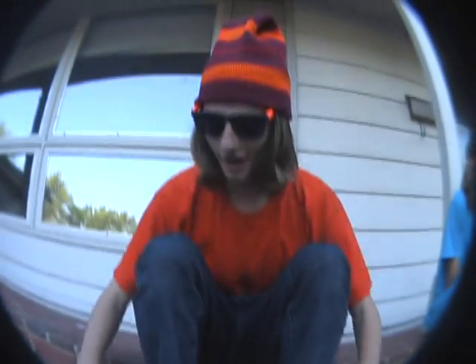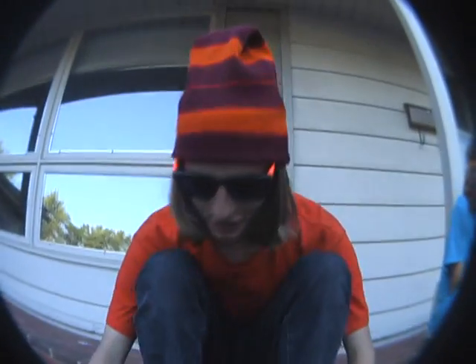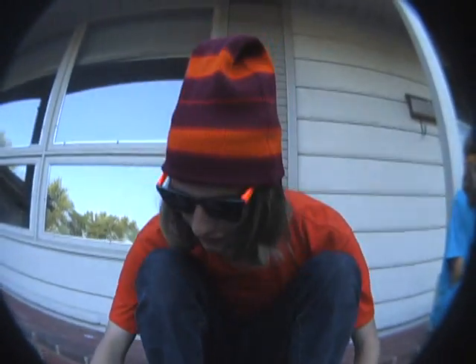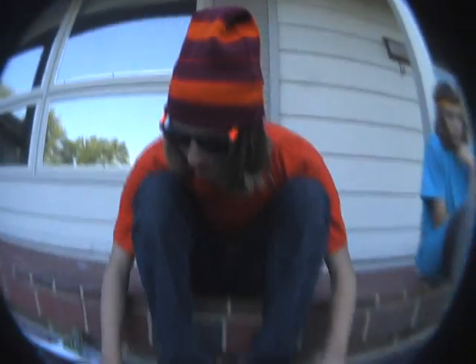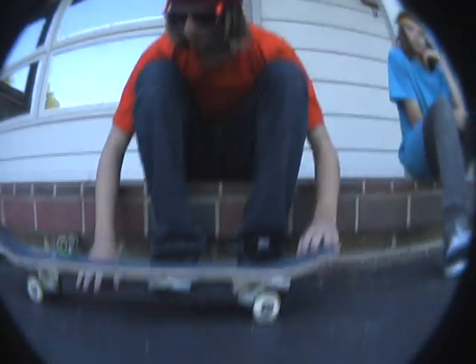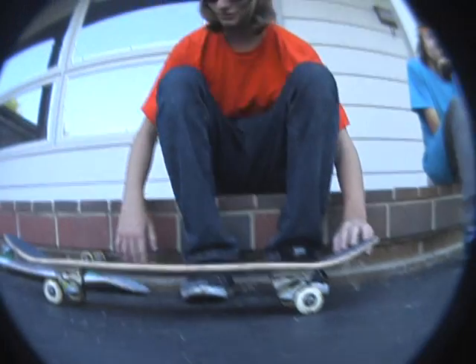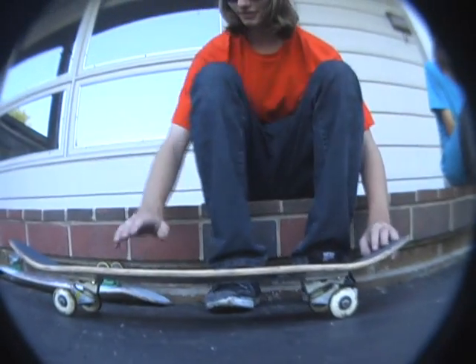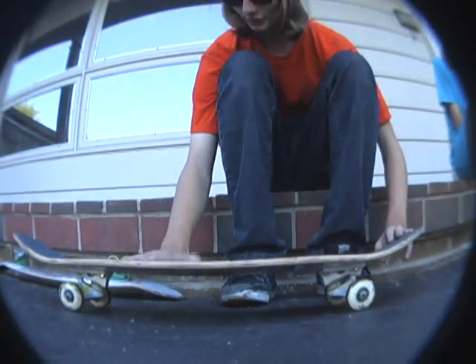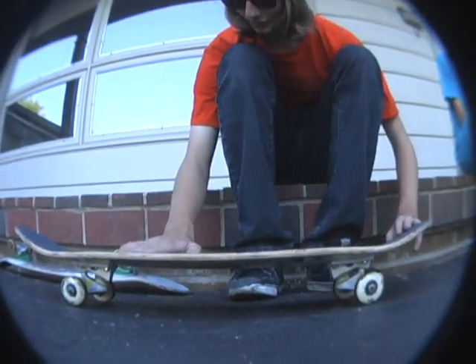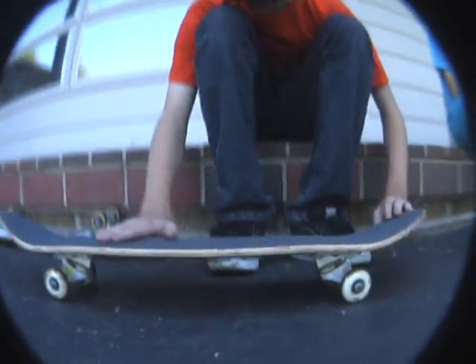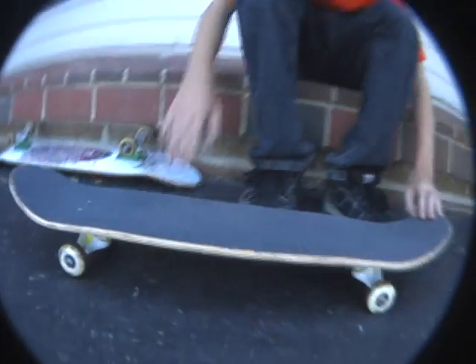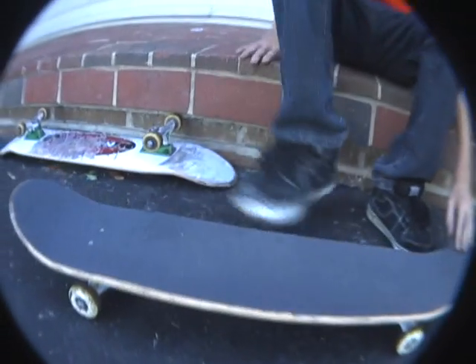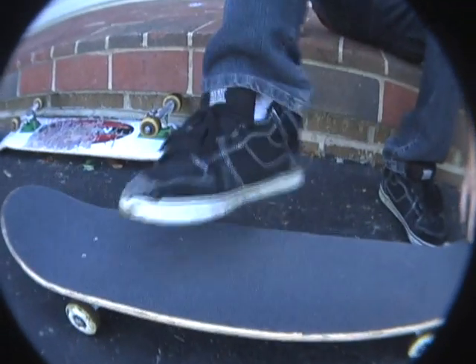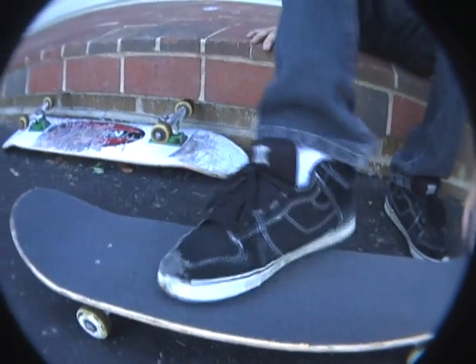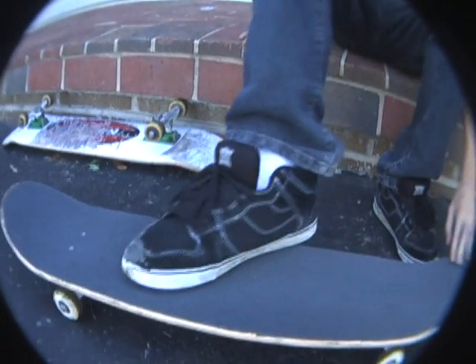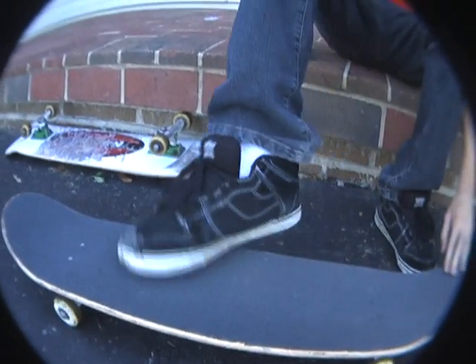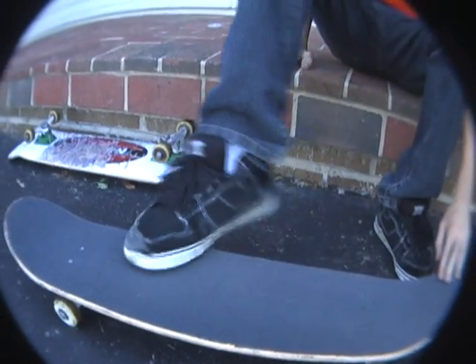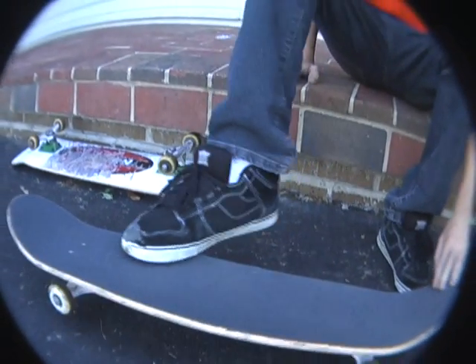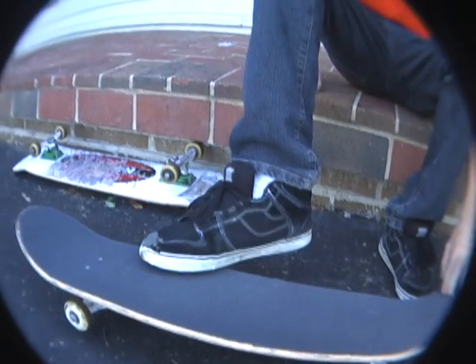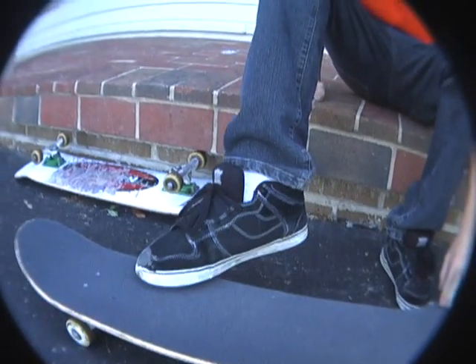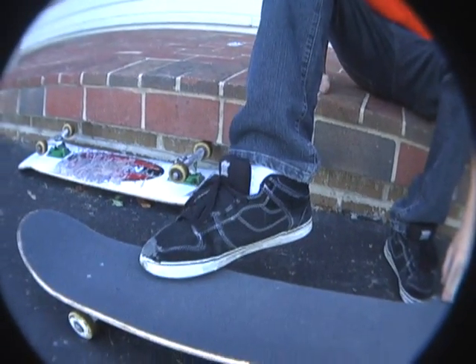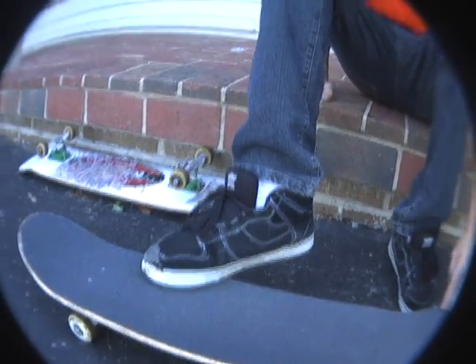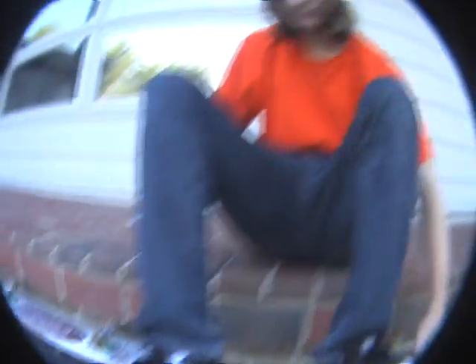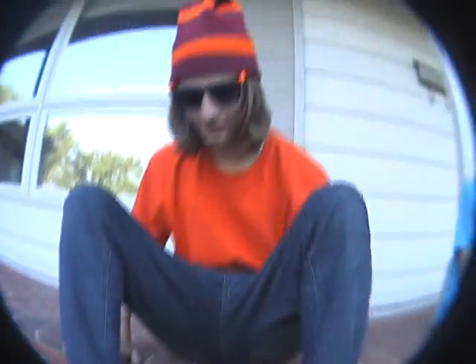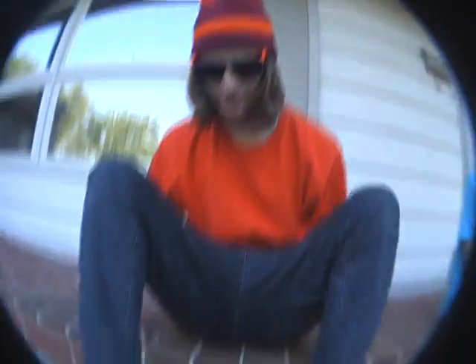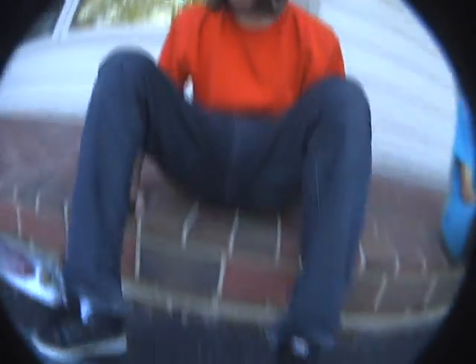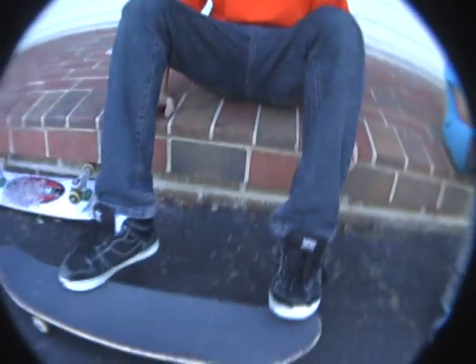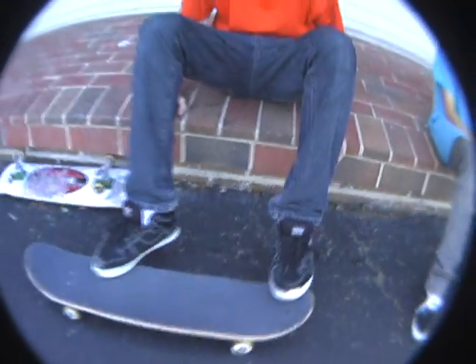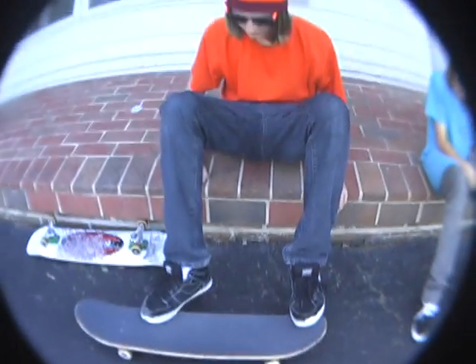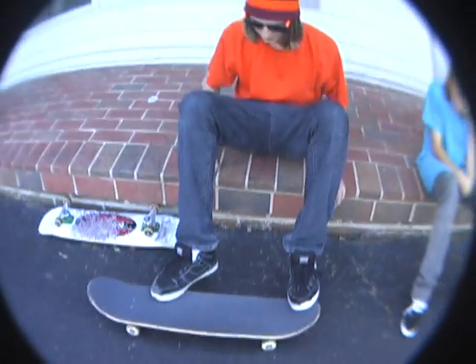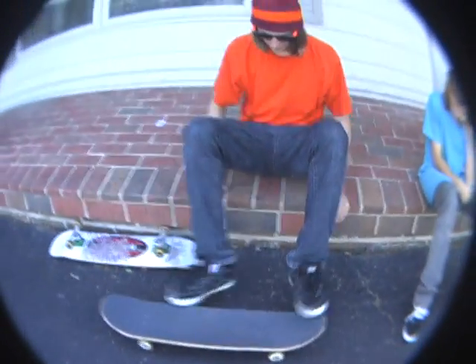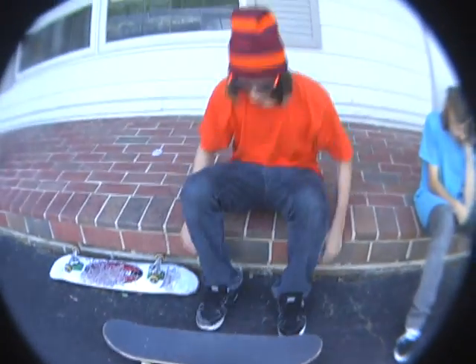Alright, so when you're doing your kickflips, you want to put your foot right here, but you don't want to do it like this. You kind of just have it like that — your toes are barely on.